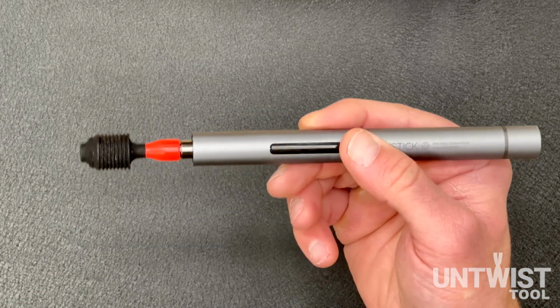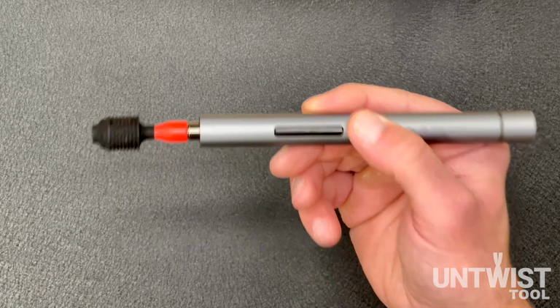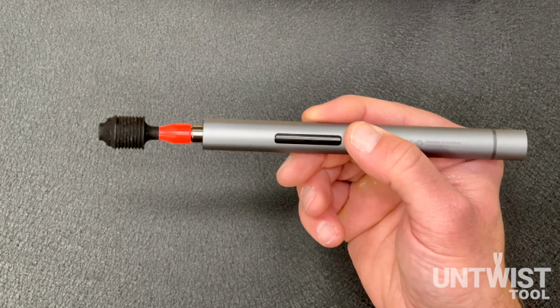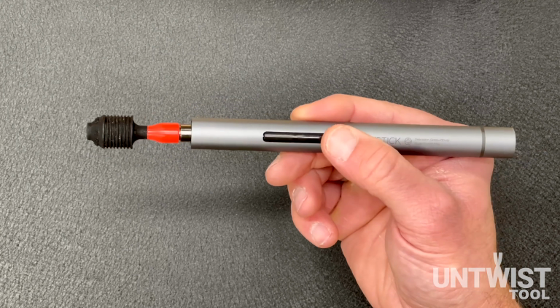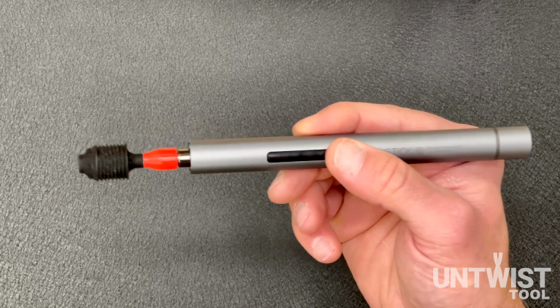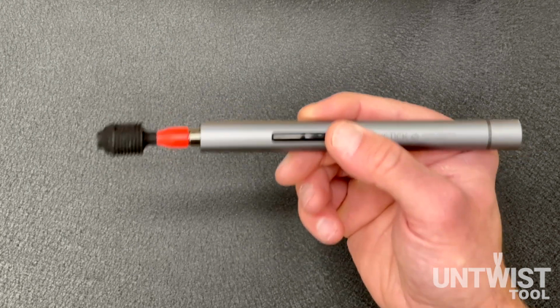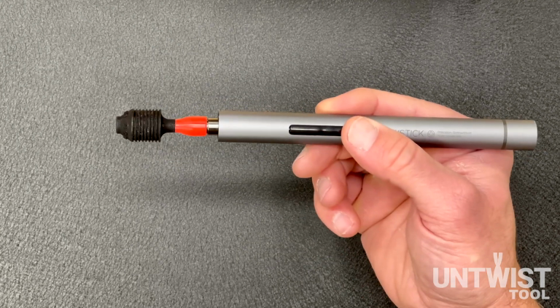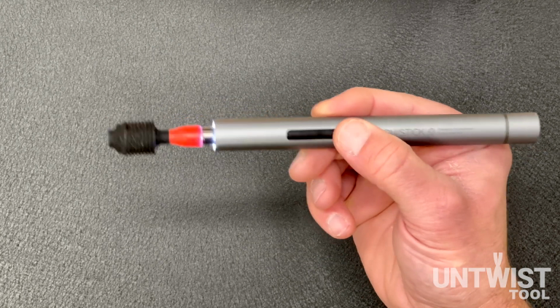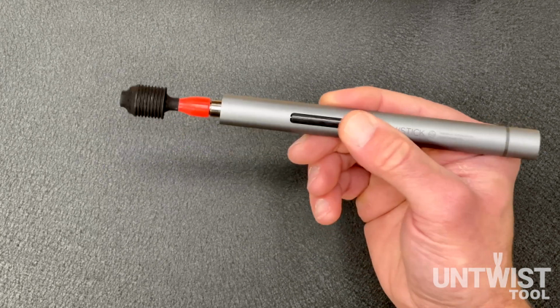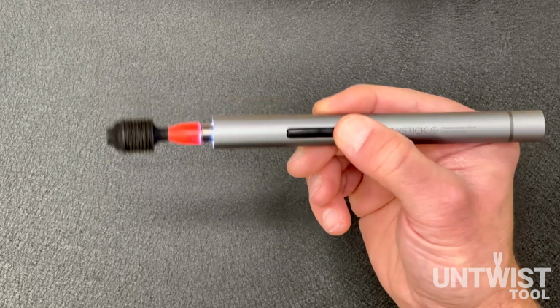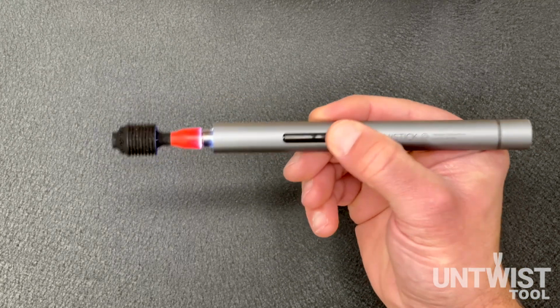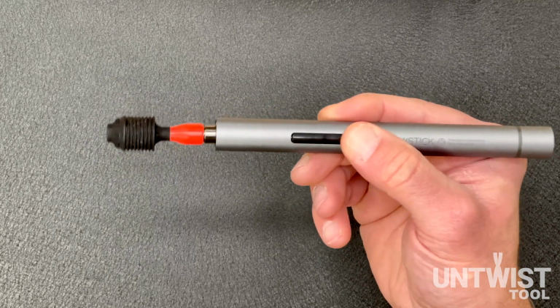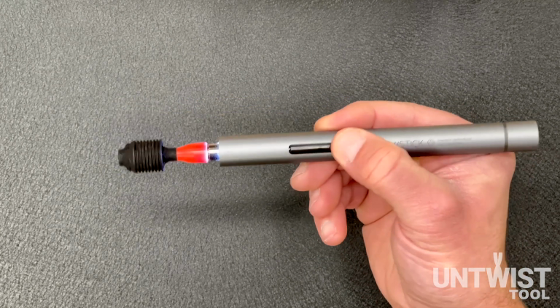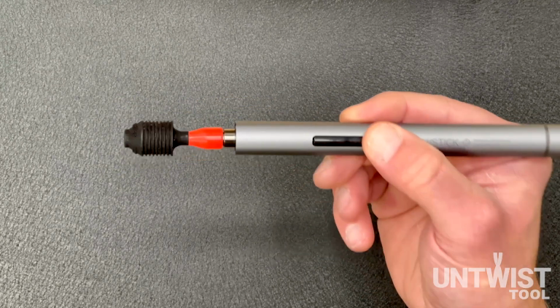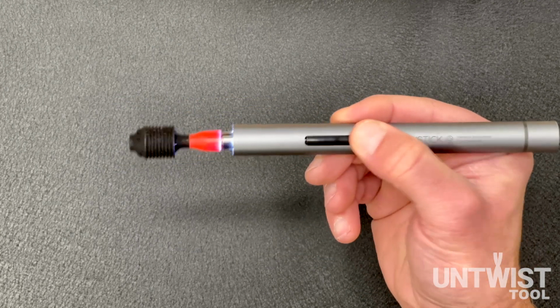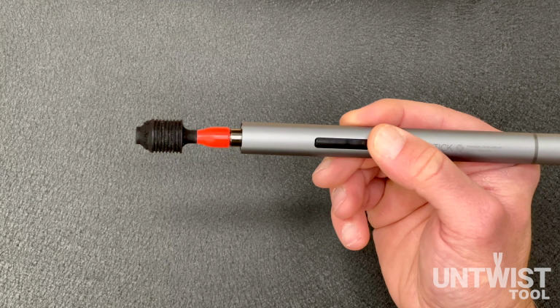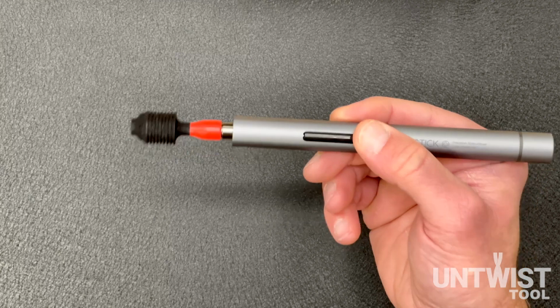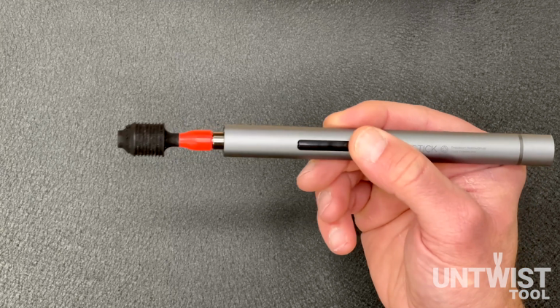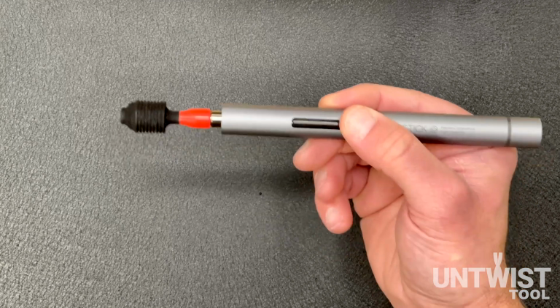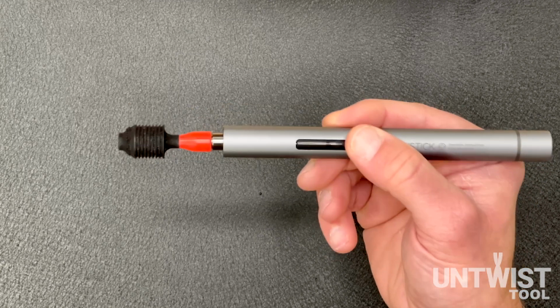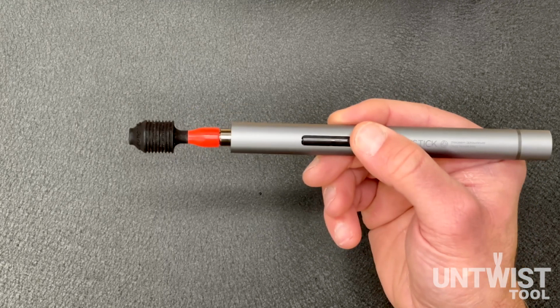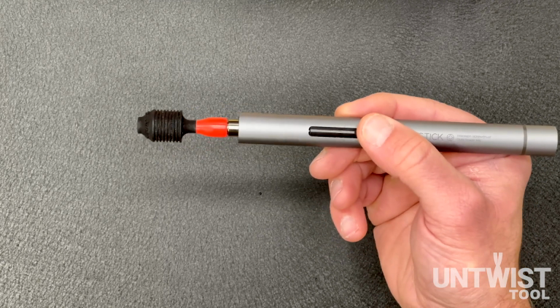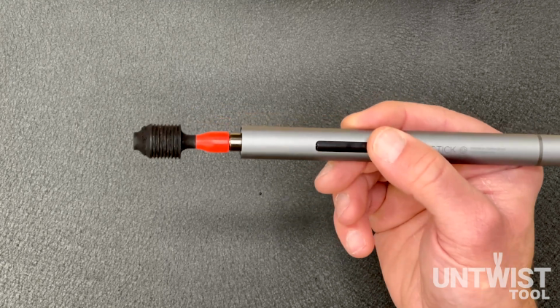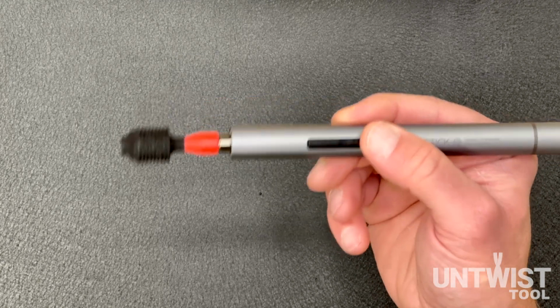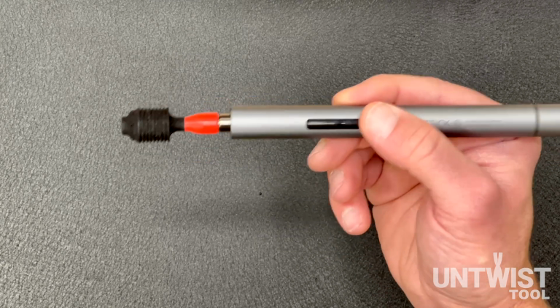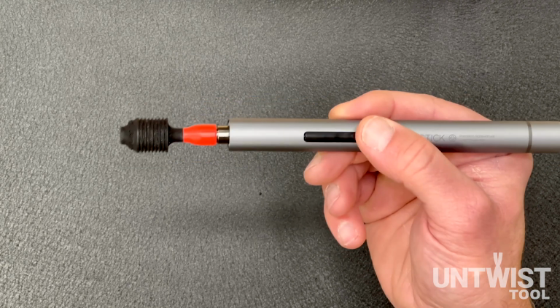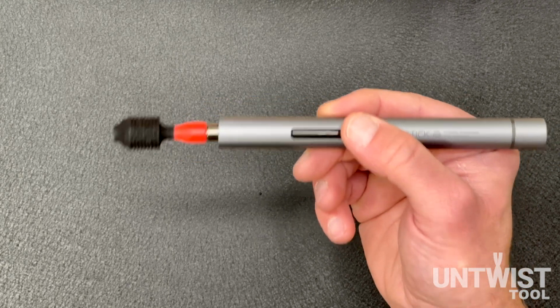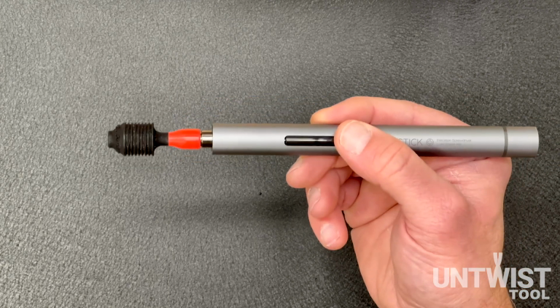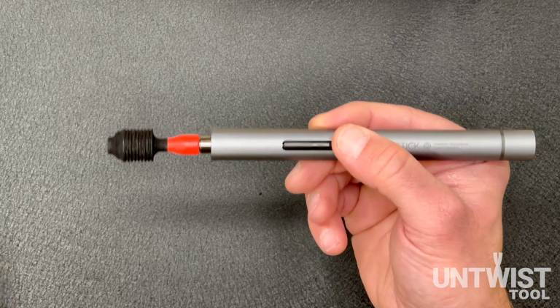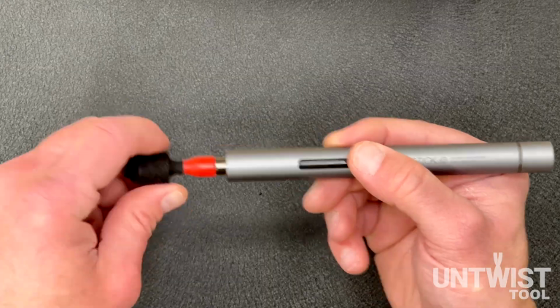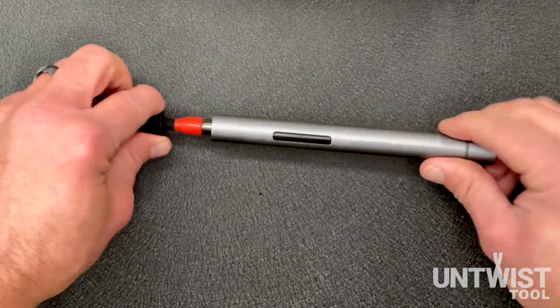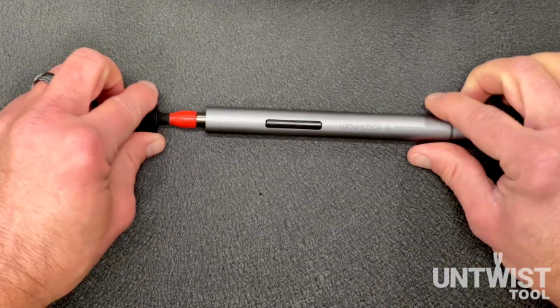The second thing is it's very fast. This button right here is a very quick touch when you're untwisting. If you hold it down too long, it's going to twist the wire back in the other direction, and I'm going to show you what I mean.